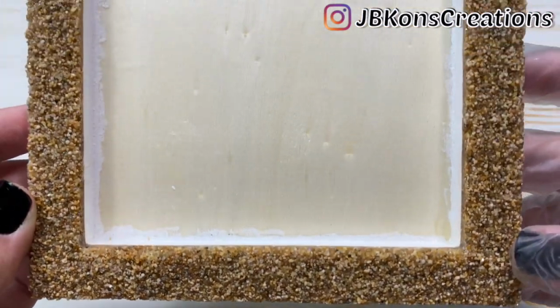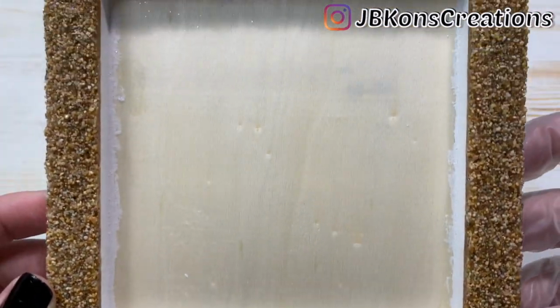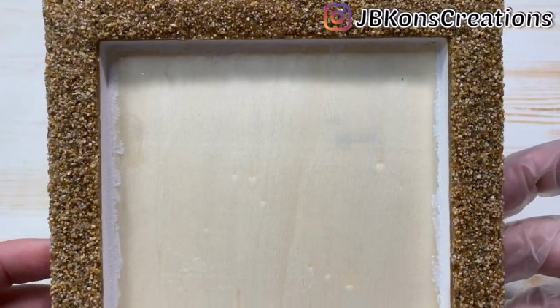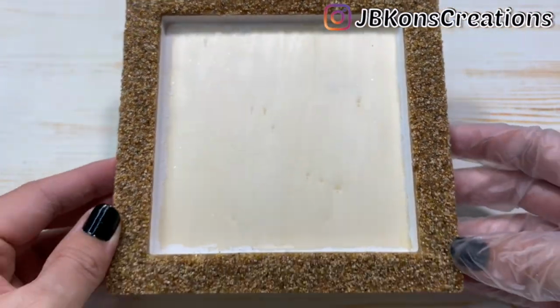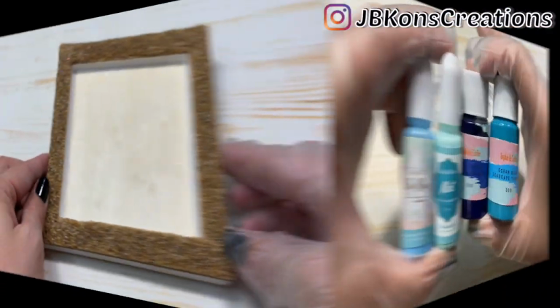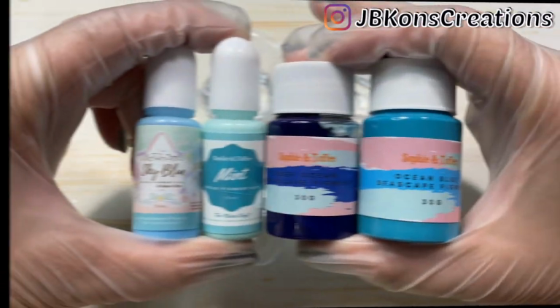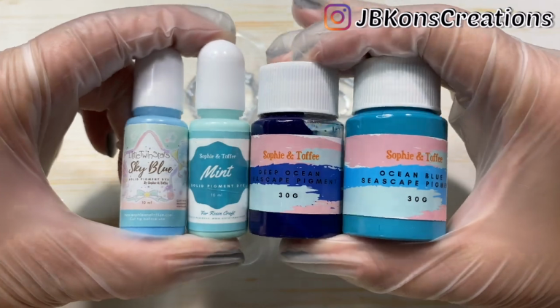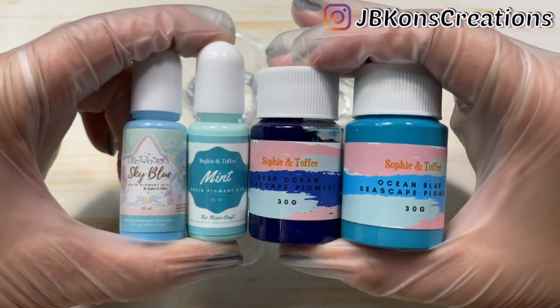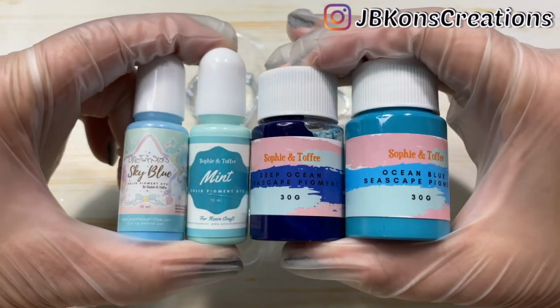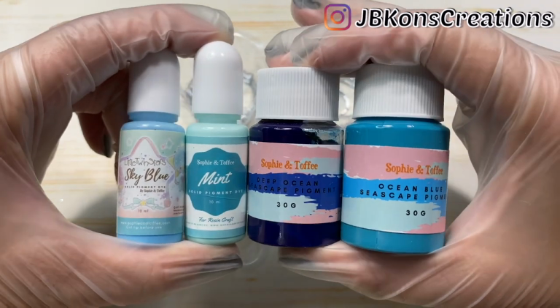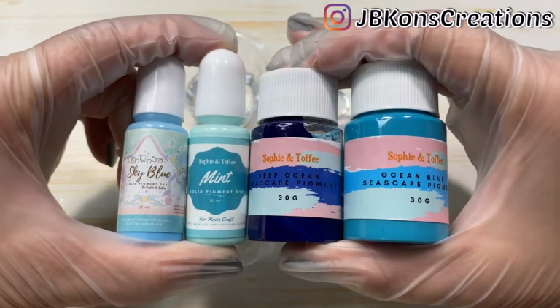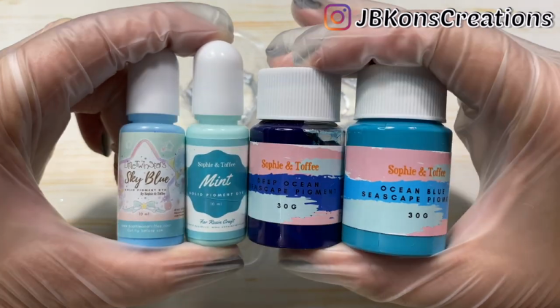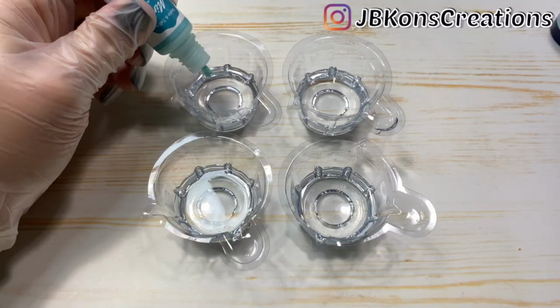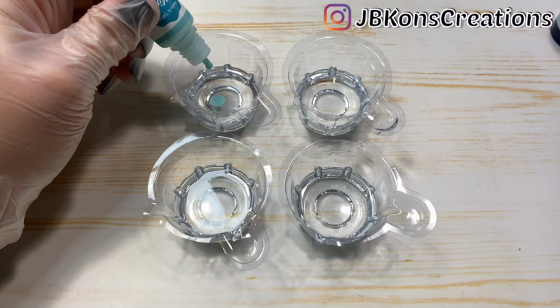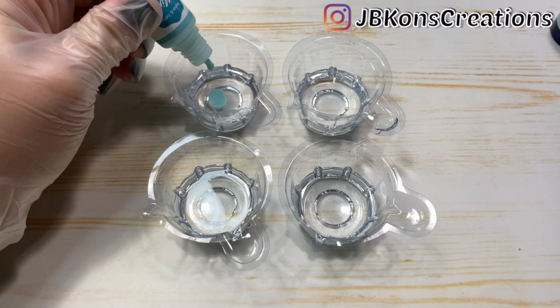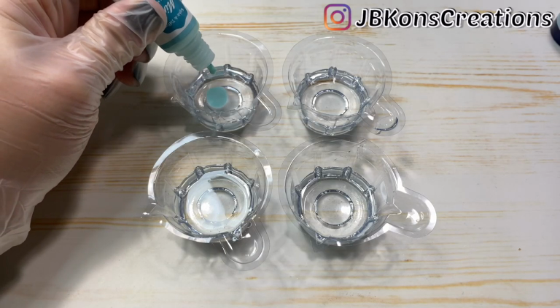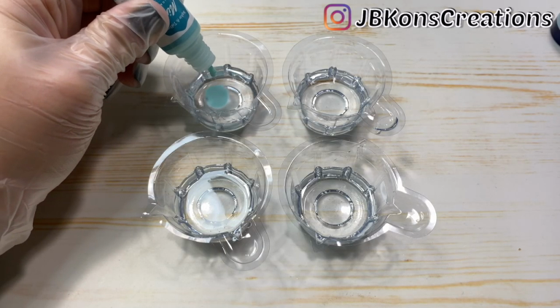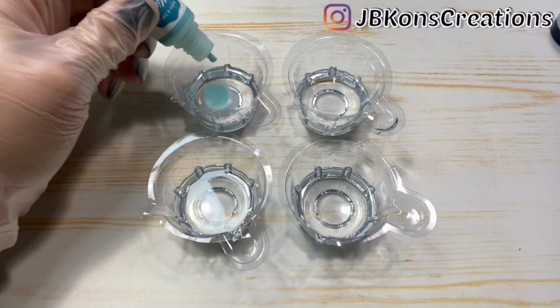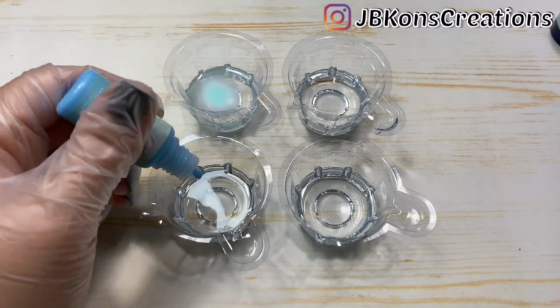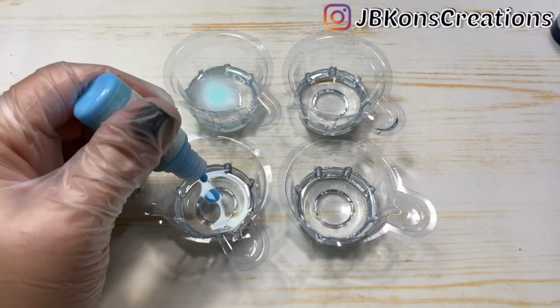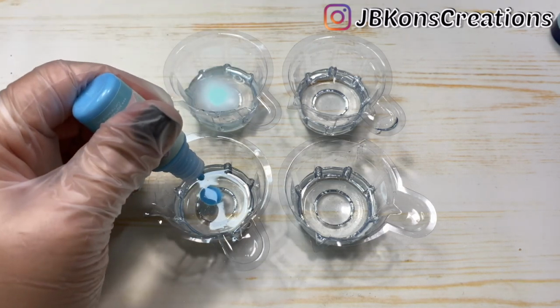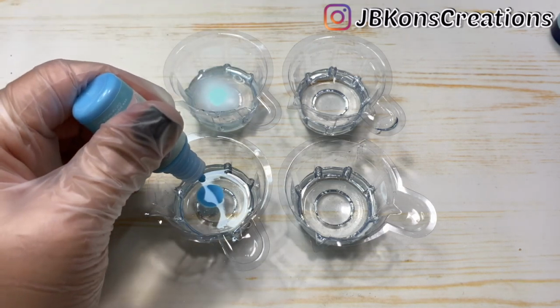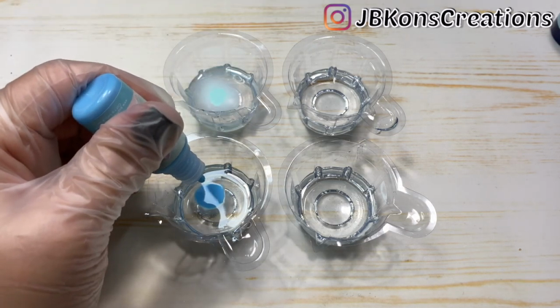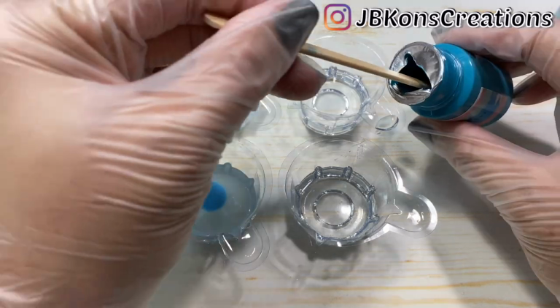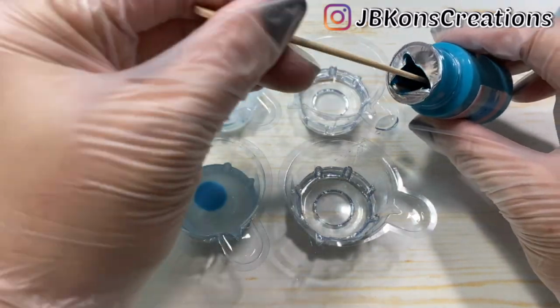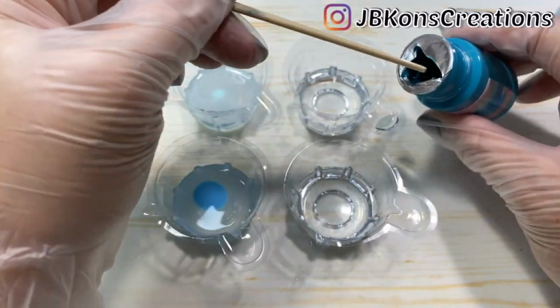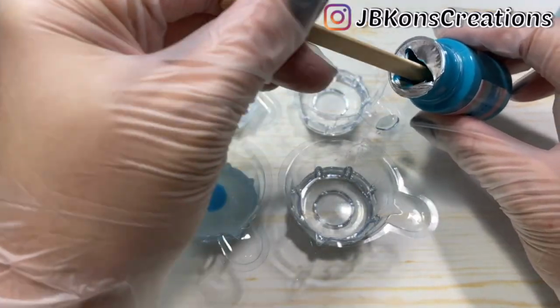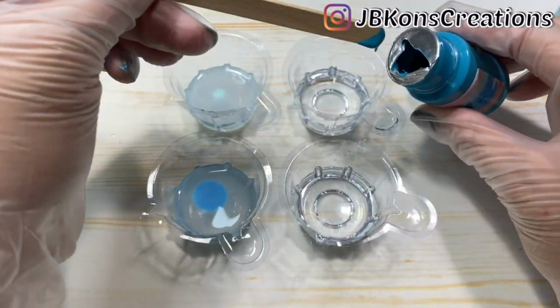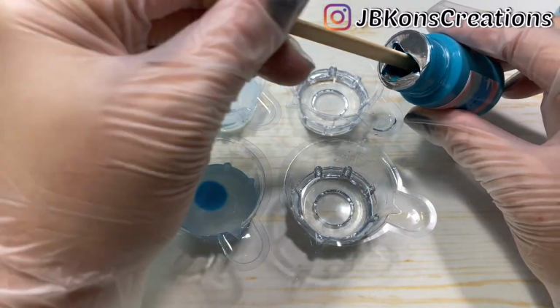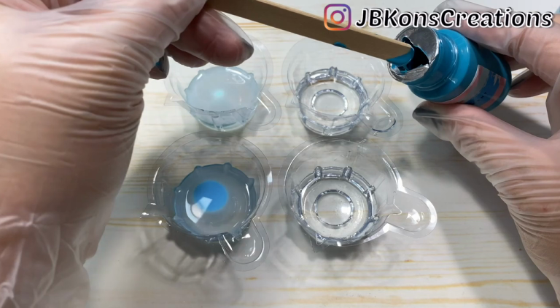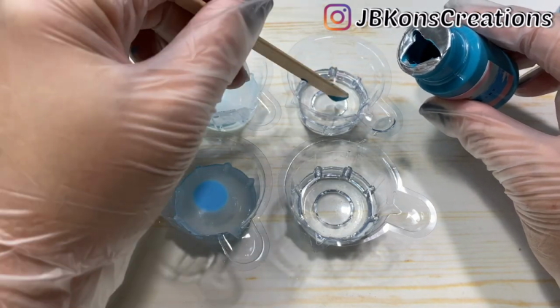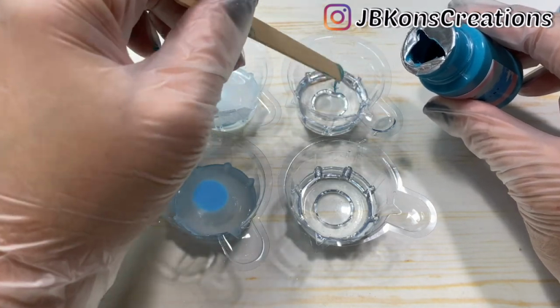Once the sand mixture had cured, which took about 16 hours, it was time to create the water. I grabbed four different shades of blue pigment, two of which were included in the box, and mixed them with epoxy resin. Then I spread them inside the frame starting with the darkest blues and working my way to the lightest blue.